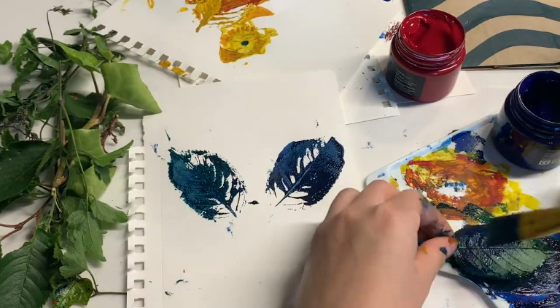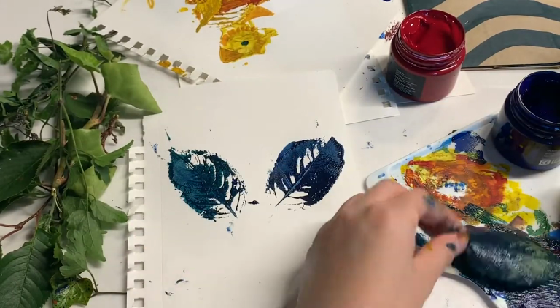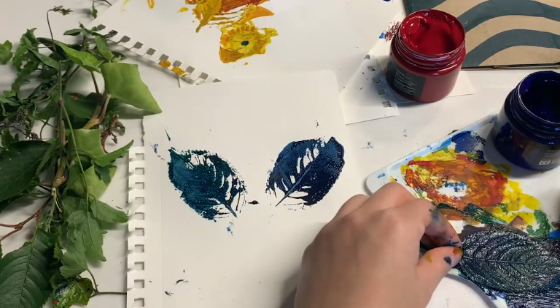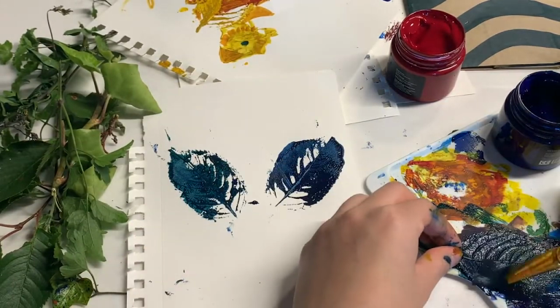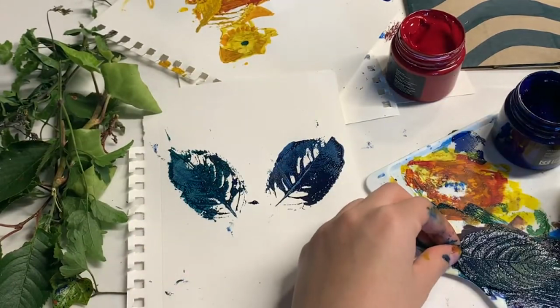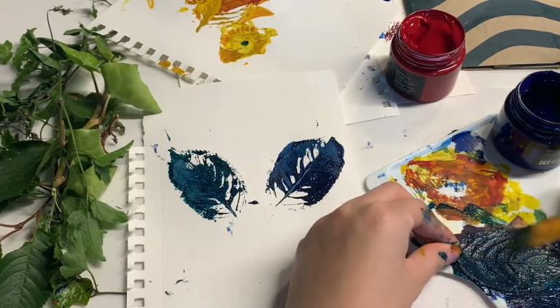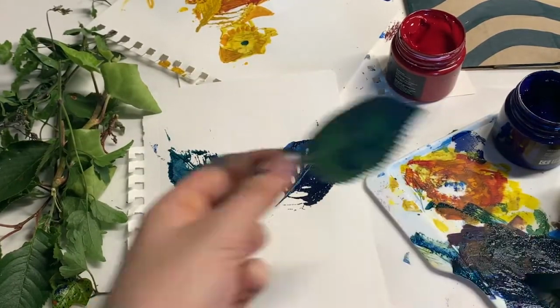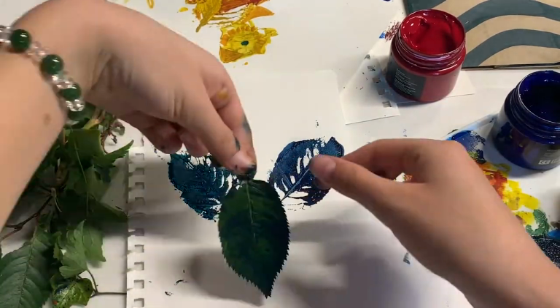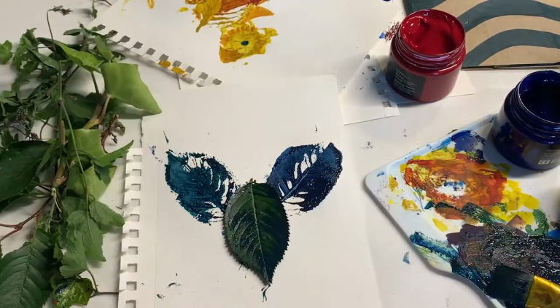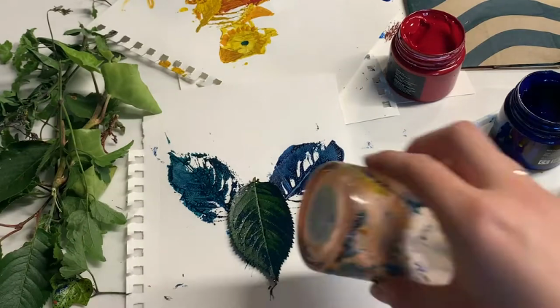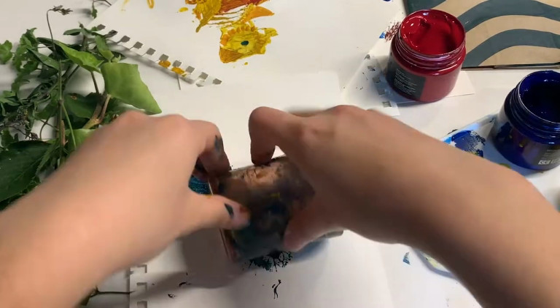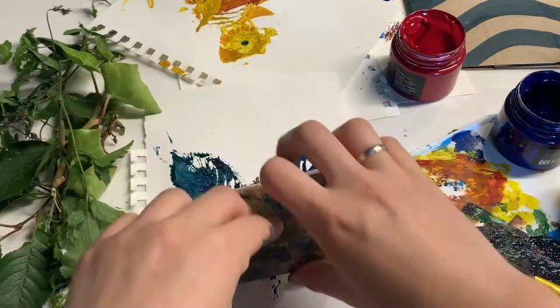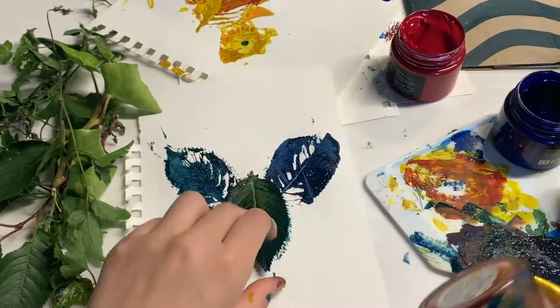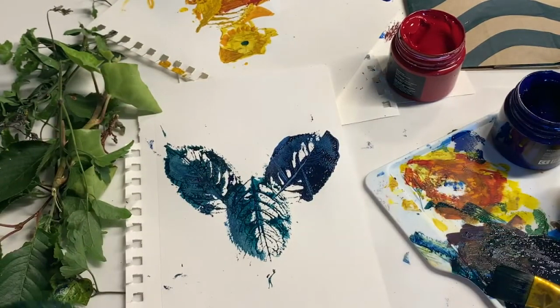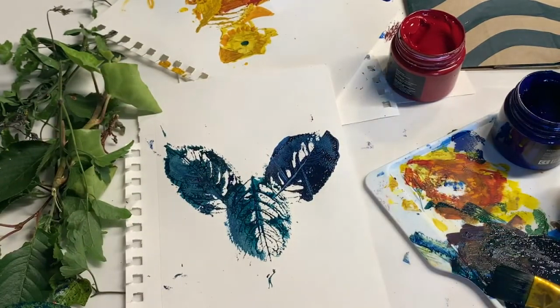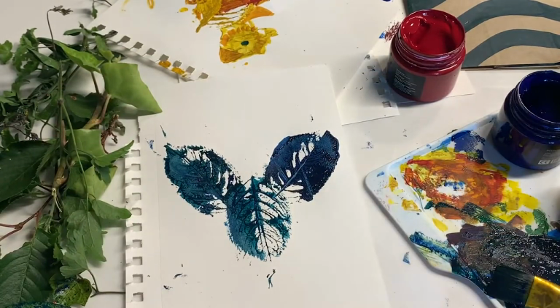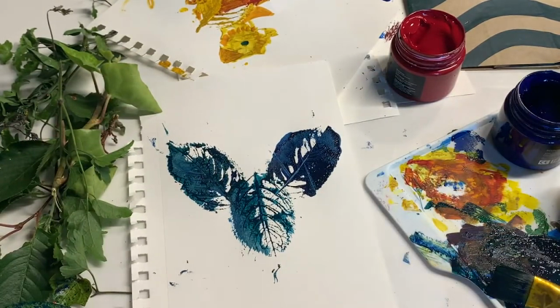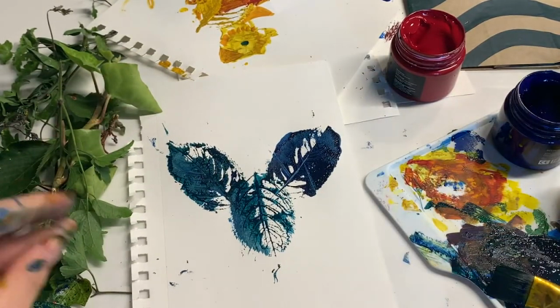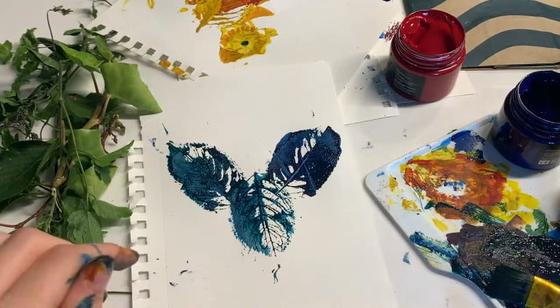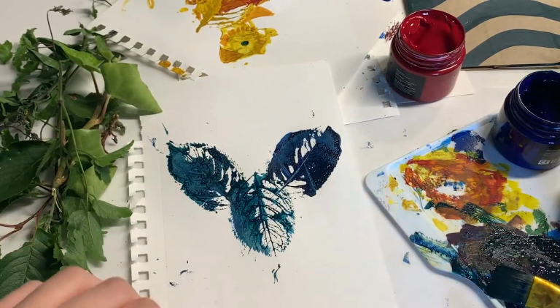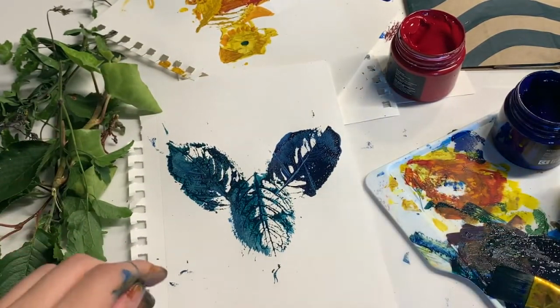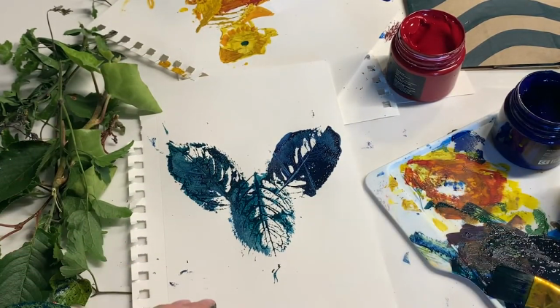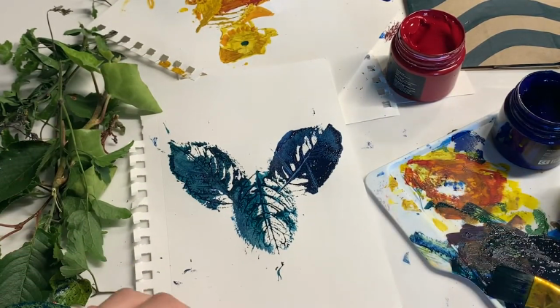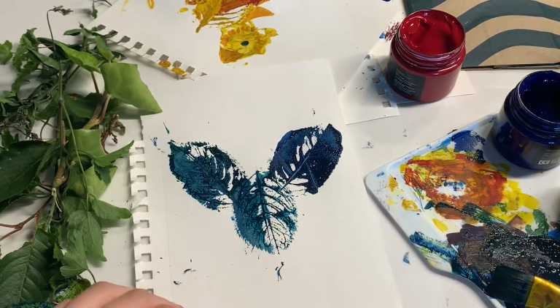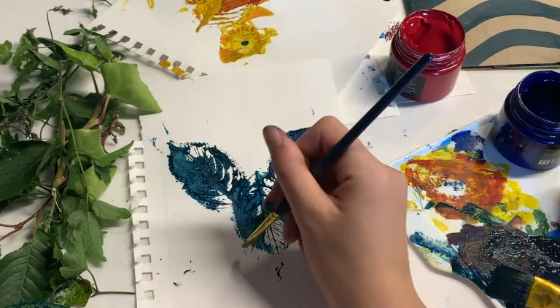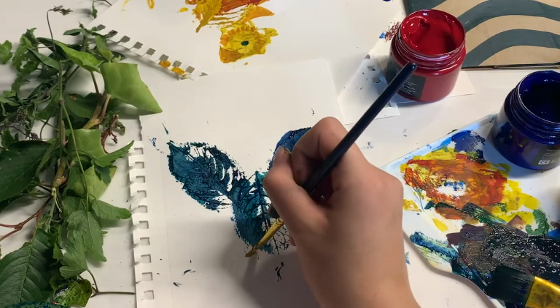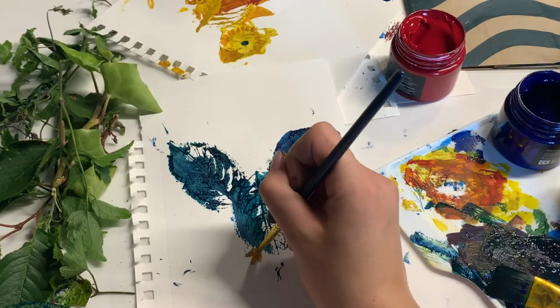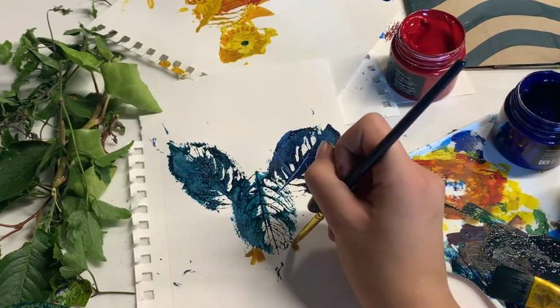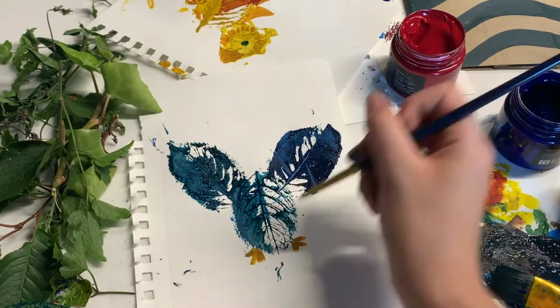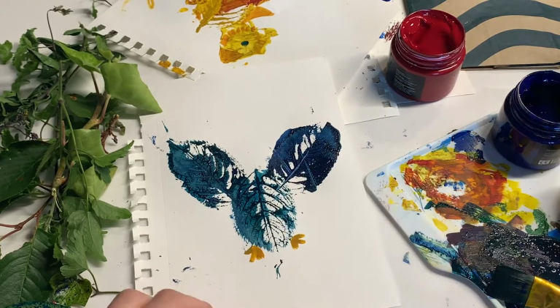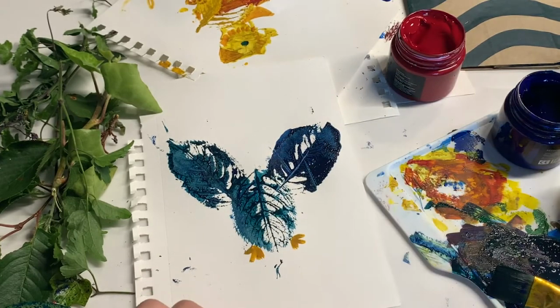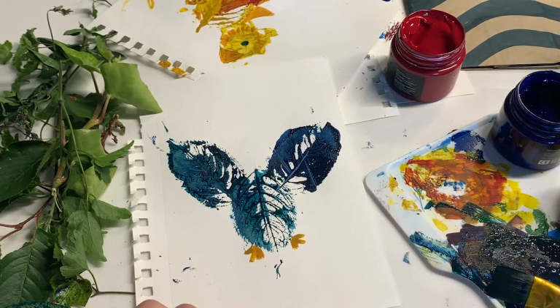For the body, you can use the same leaf, just turned upside down. You can also stamp feet if you want to. Then just wait for the paint to dry and you can add the details that you want.